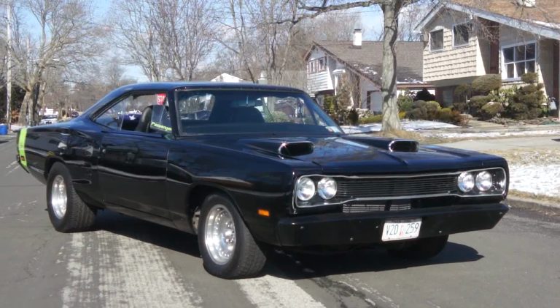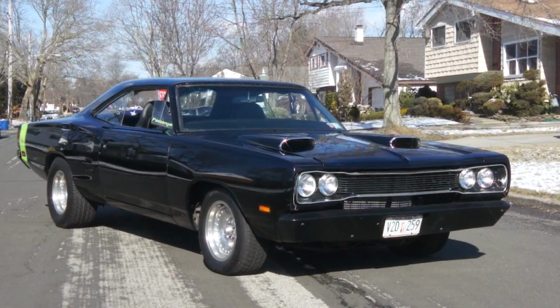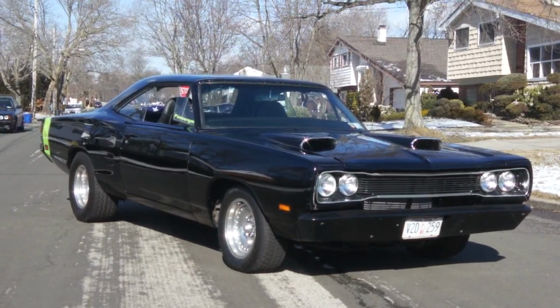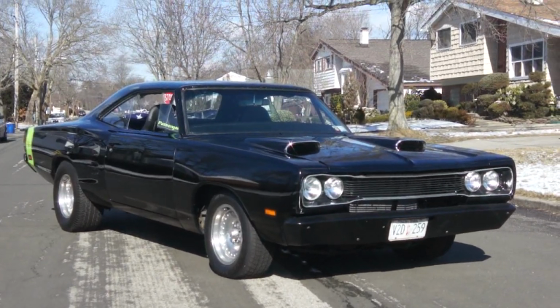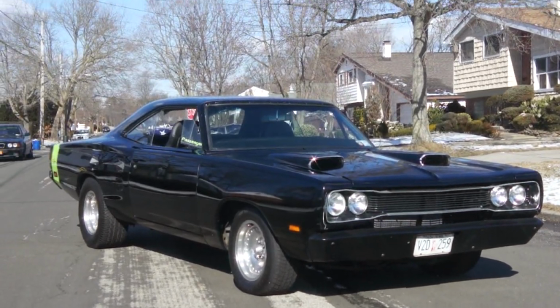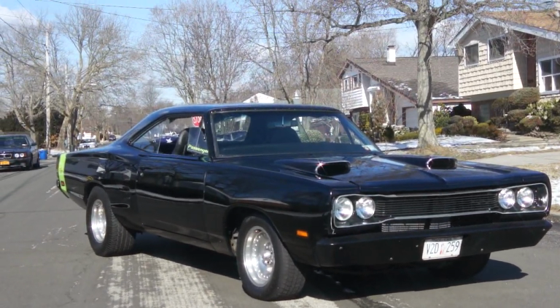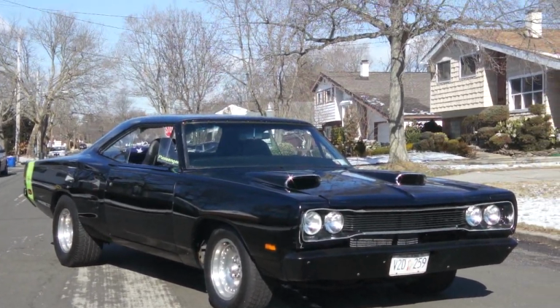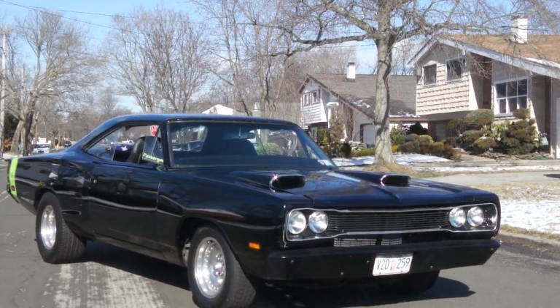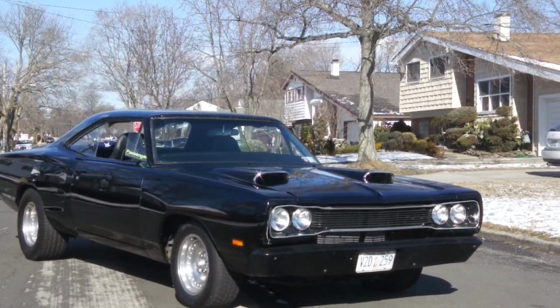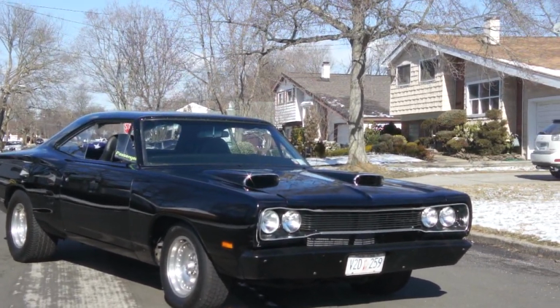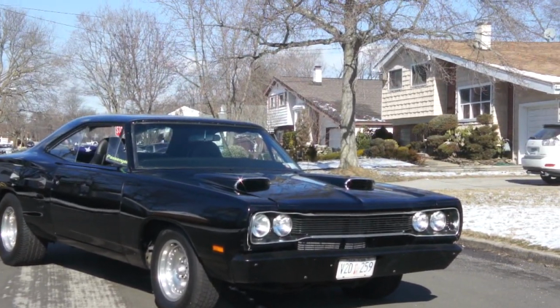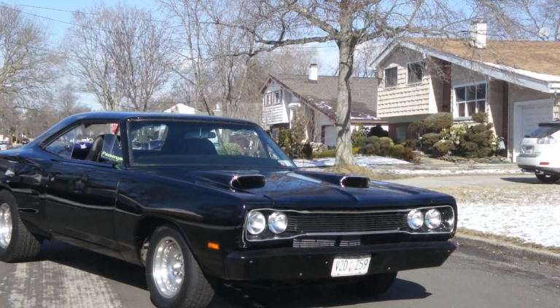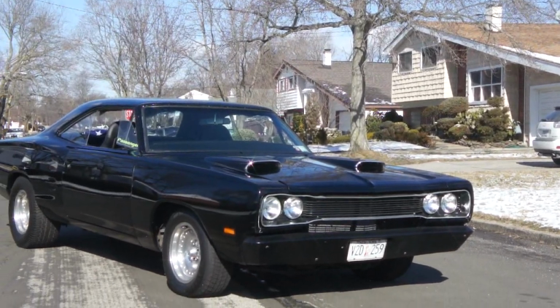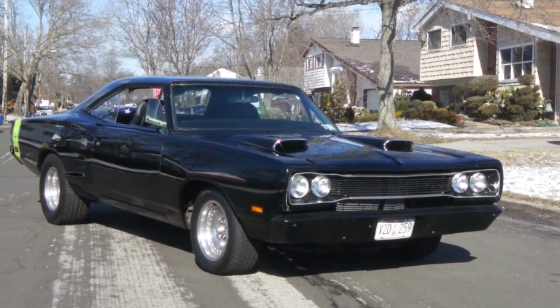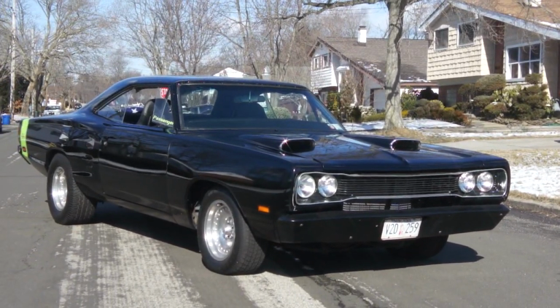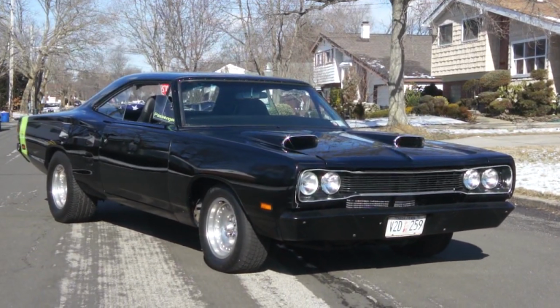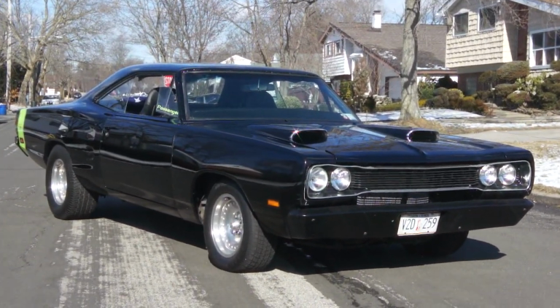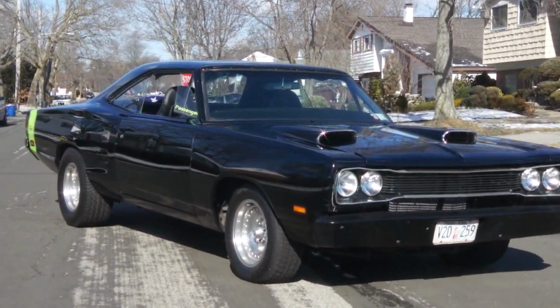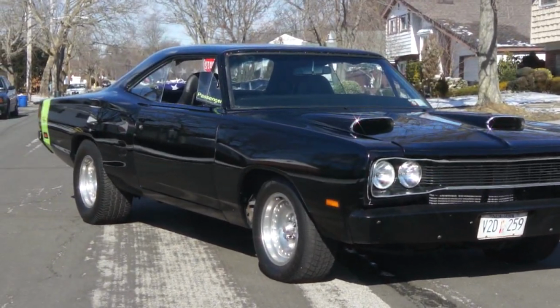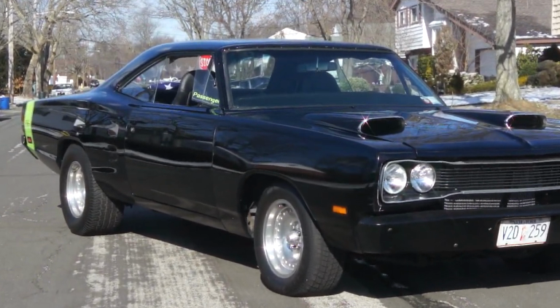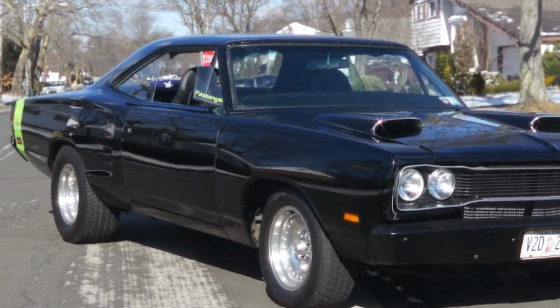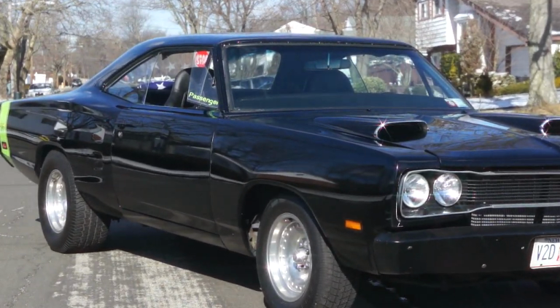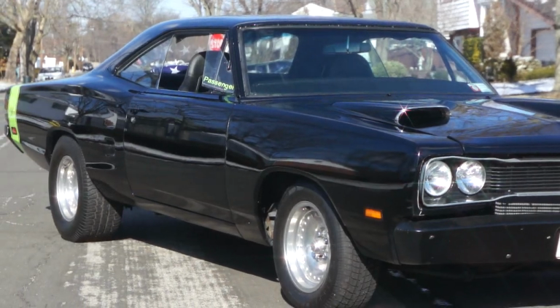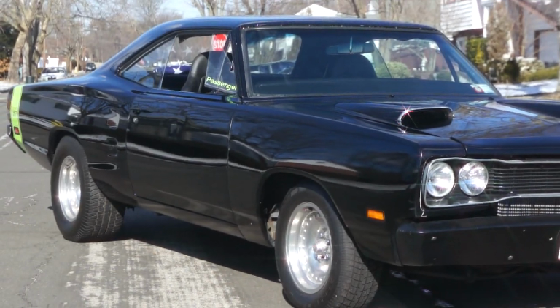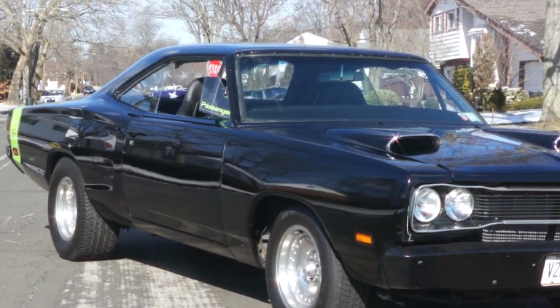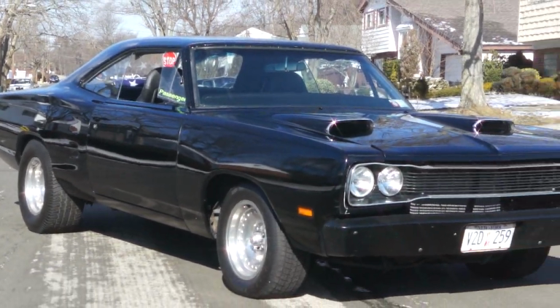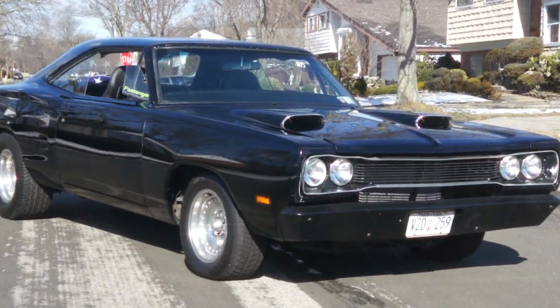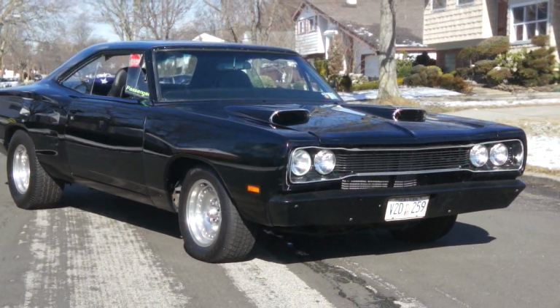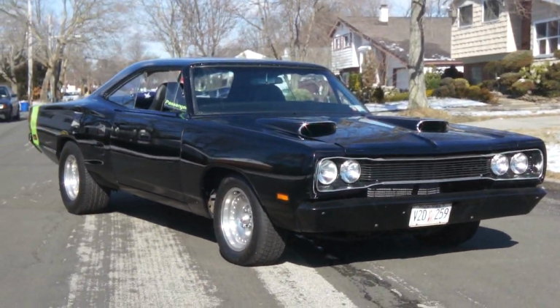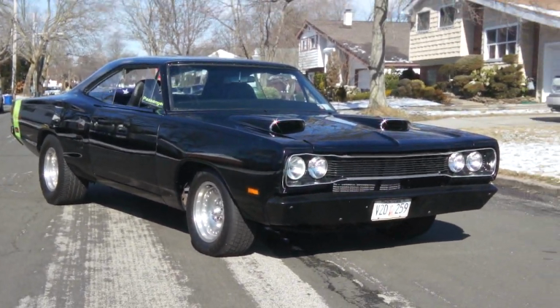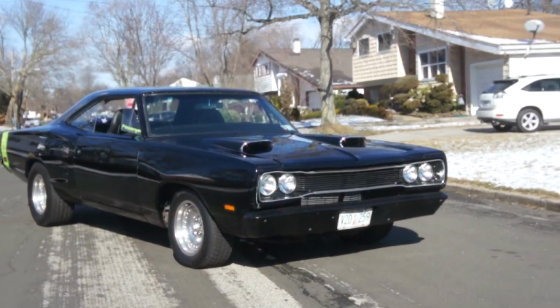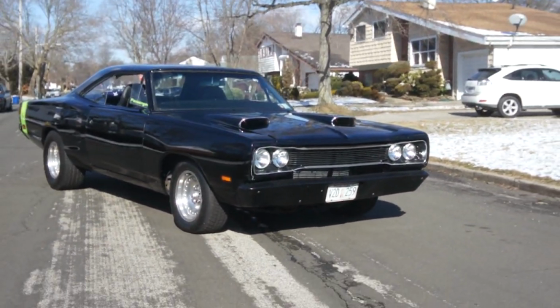Hey guys, welcome to WeBeAutos. Today we have a beautiful car — it's a 1969 Dodge Coronet RT. Beautiful. A lot of really nice additions to this car make it very special. We've got Bruce here, the owner of the car. He's going to tell us a little bit about it. How are we doing today, Bruce?